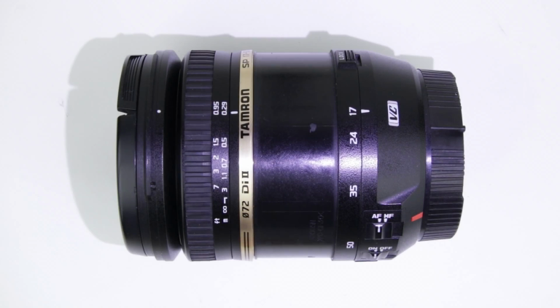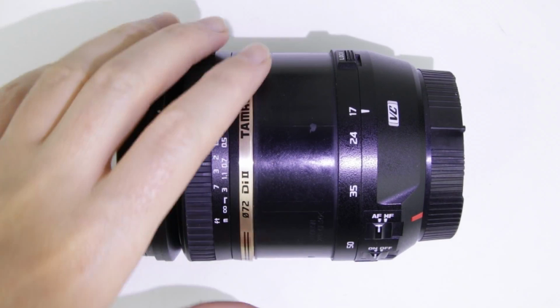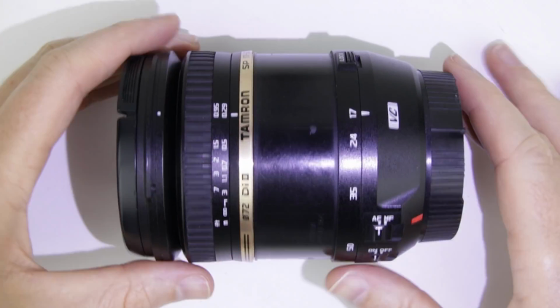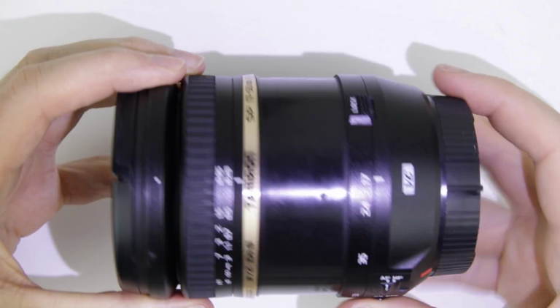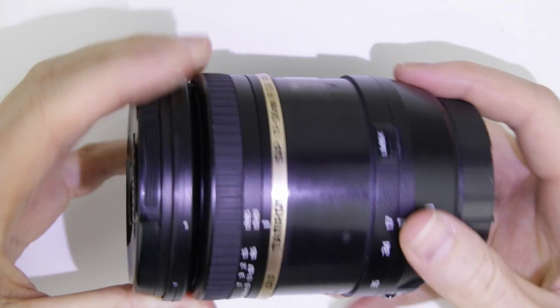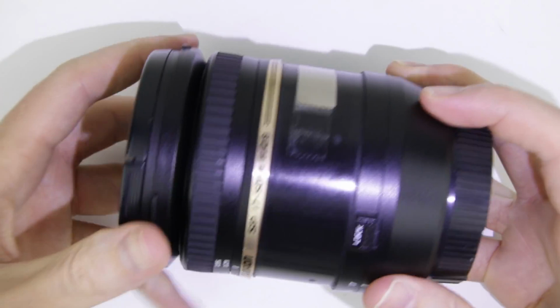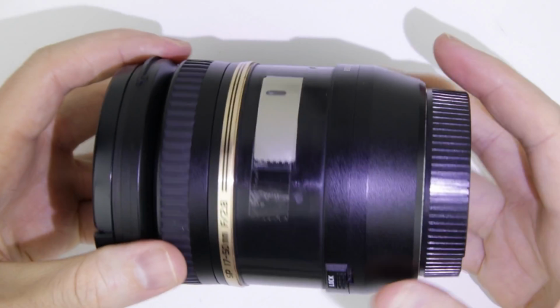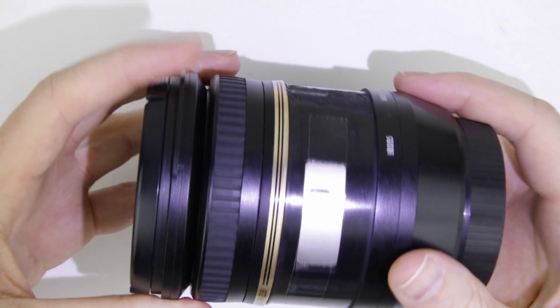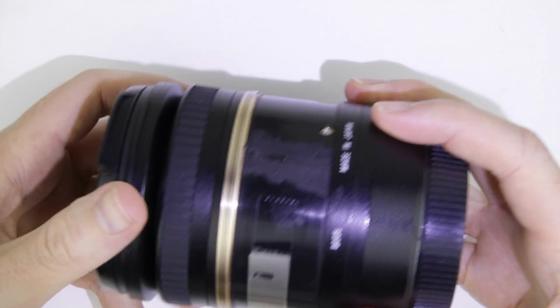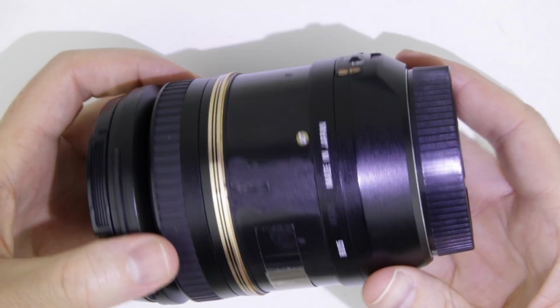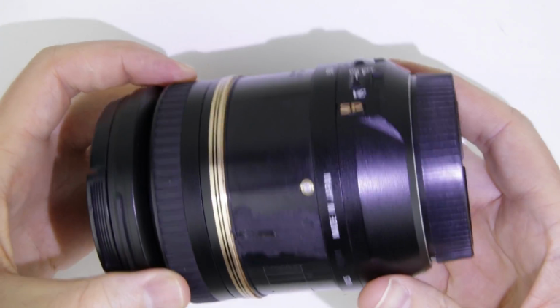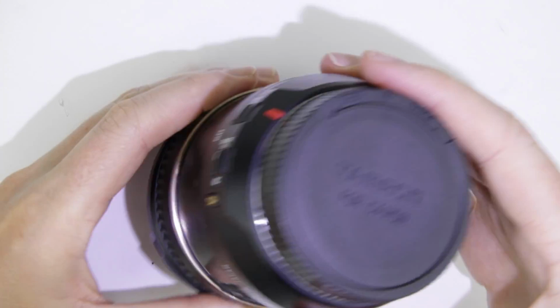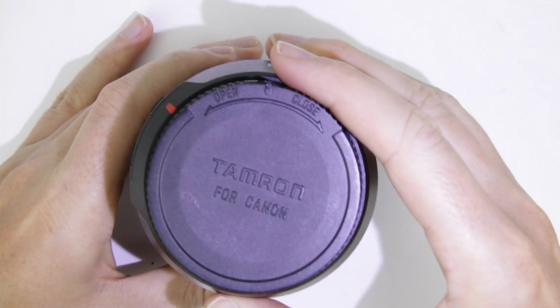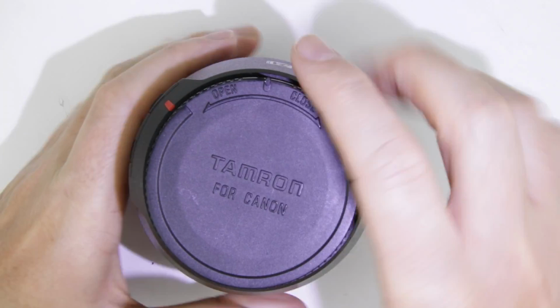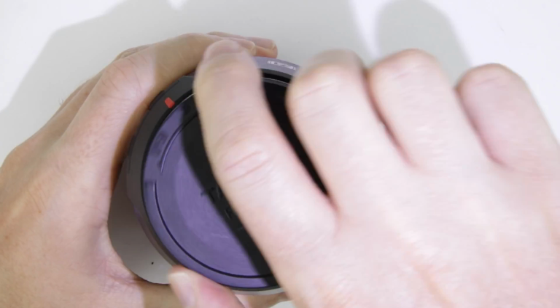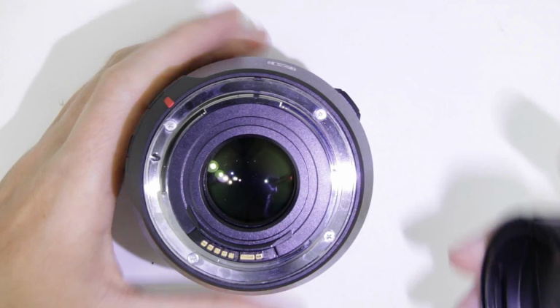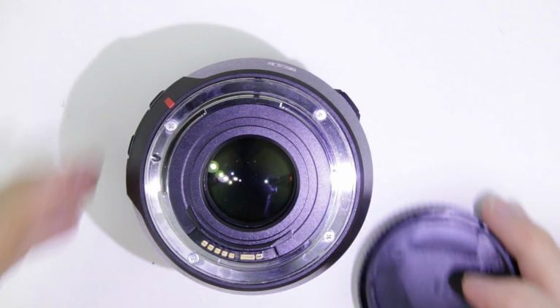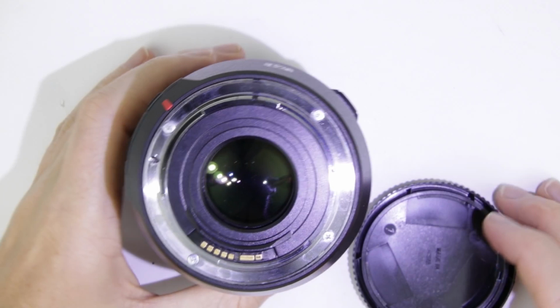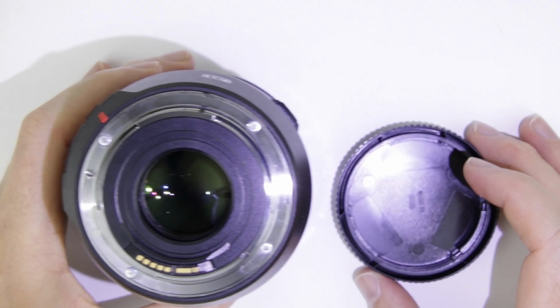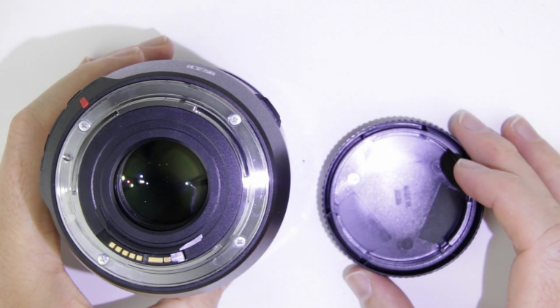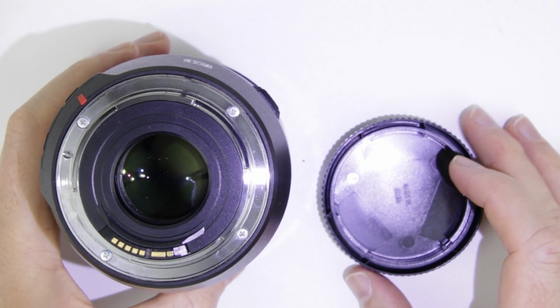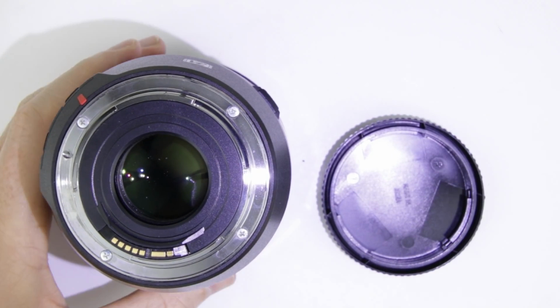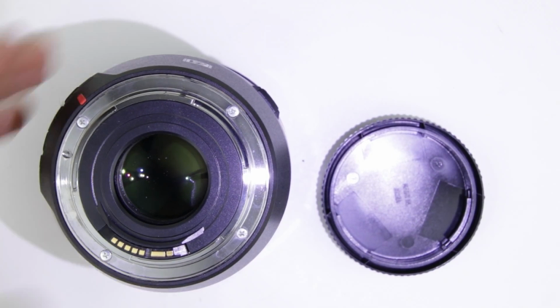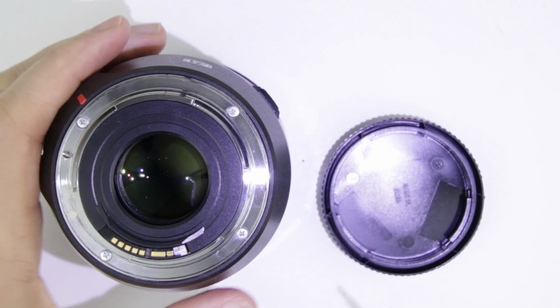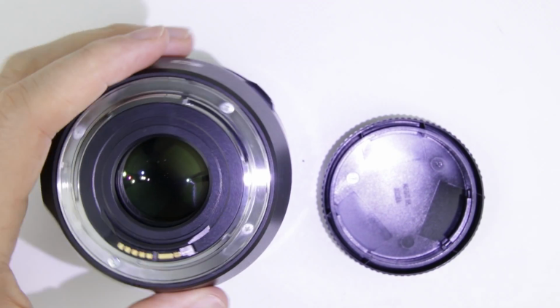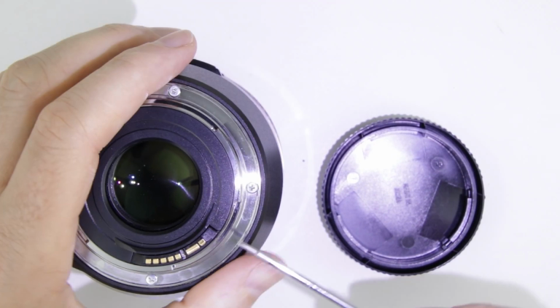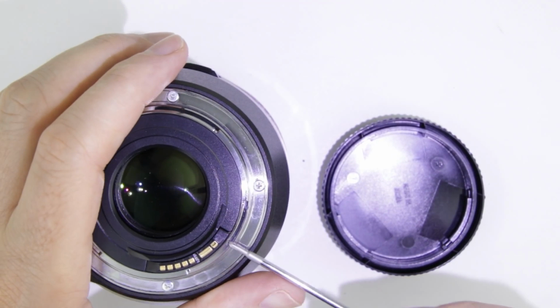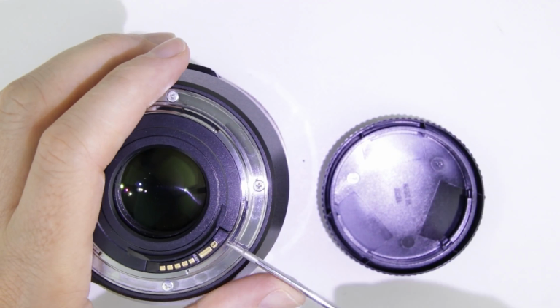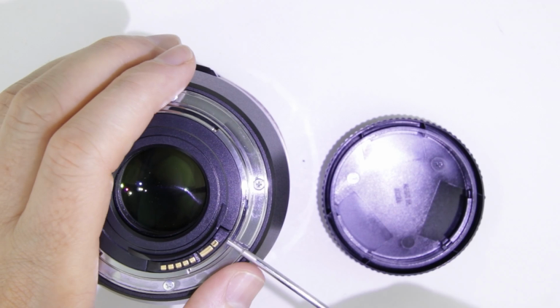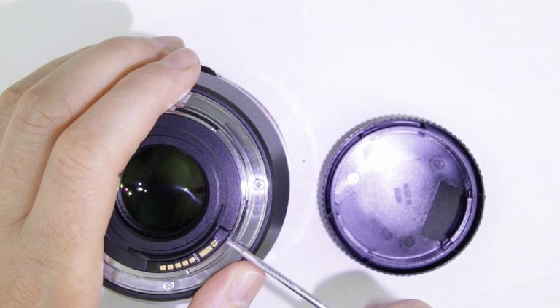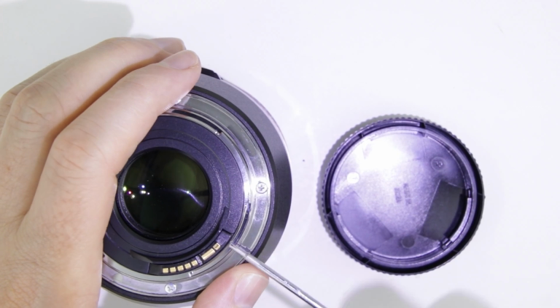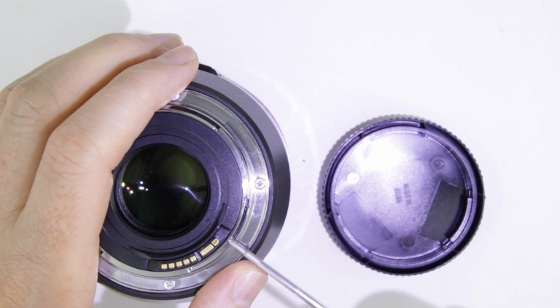This is the lens which will be disassembled. Remove the screws from the electronic connector.